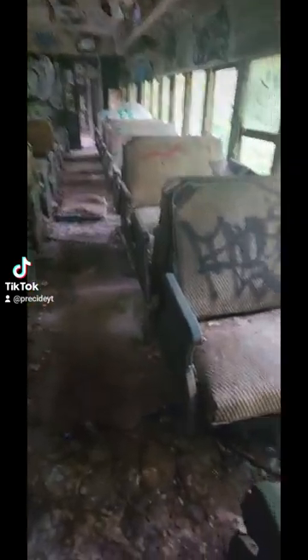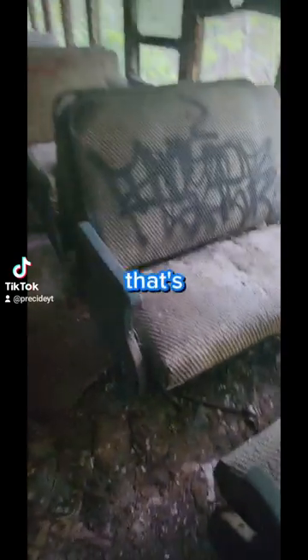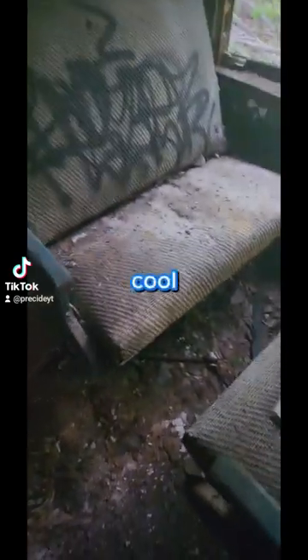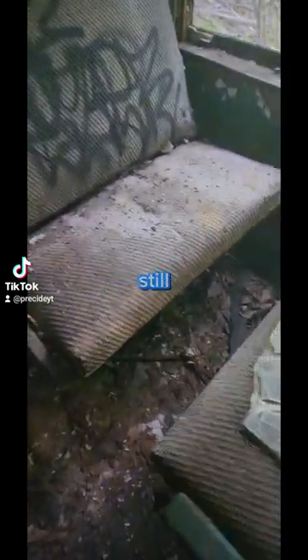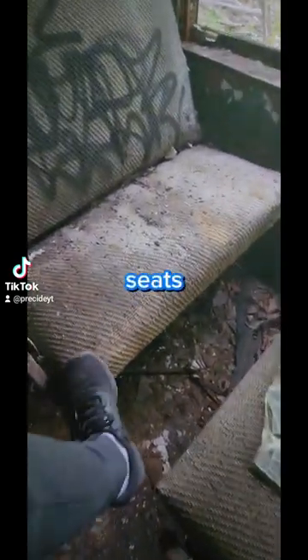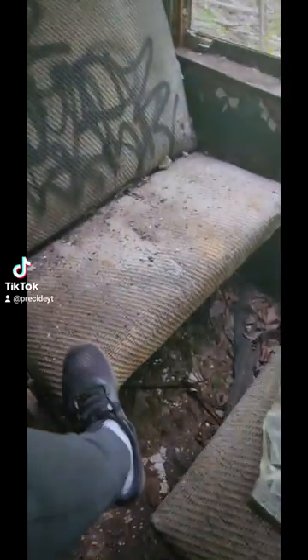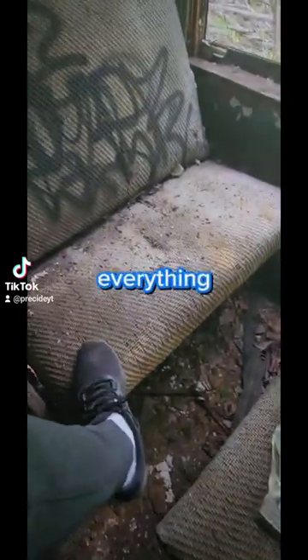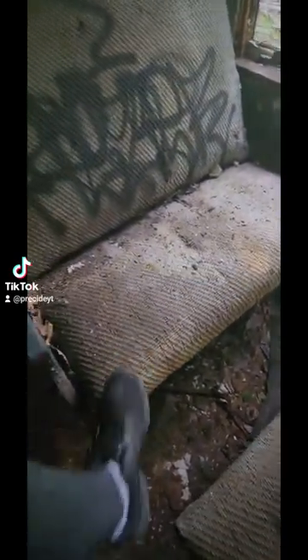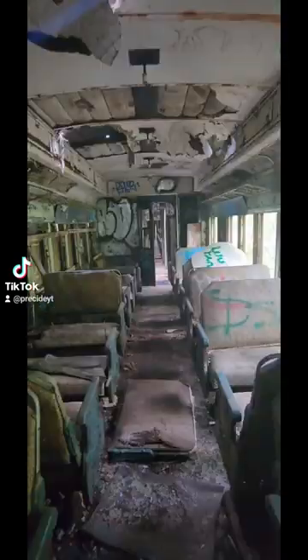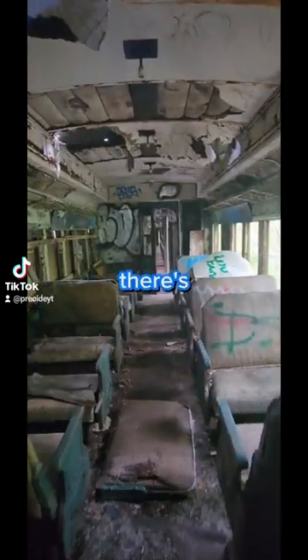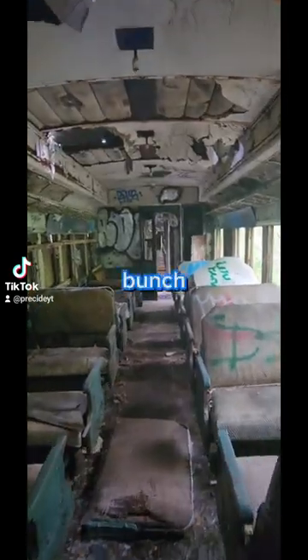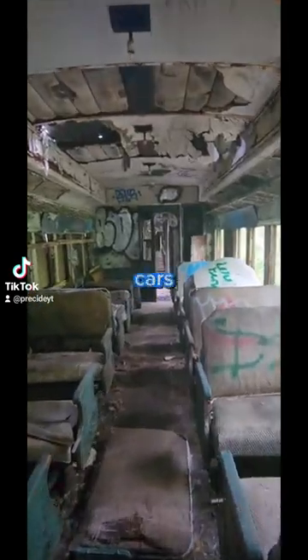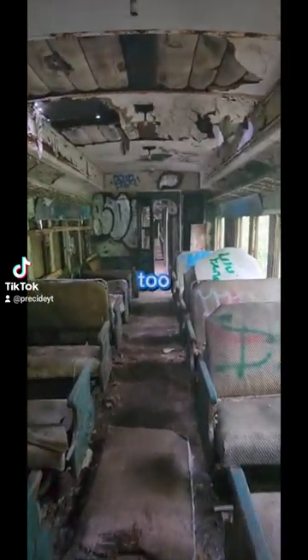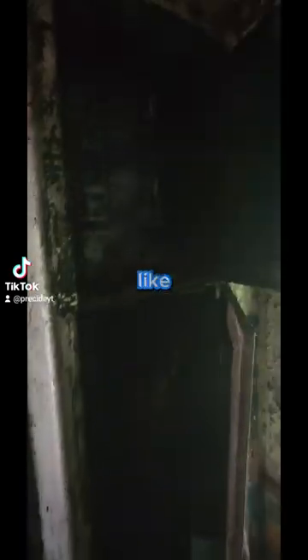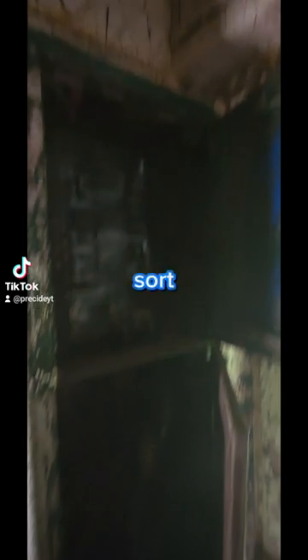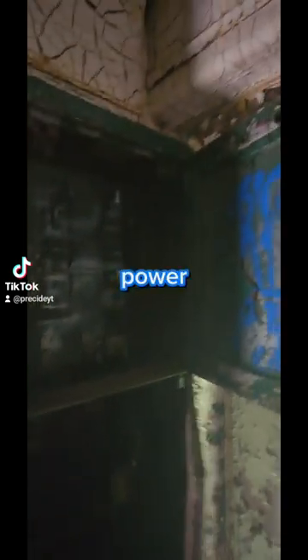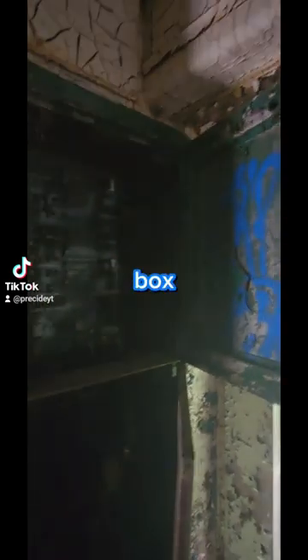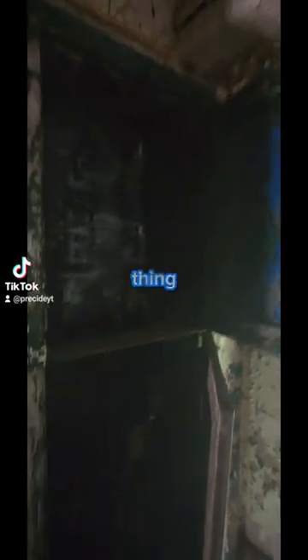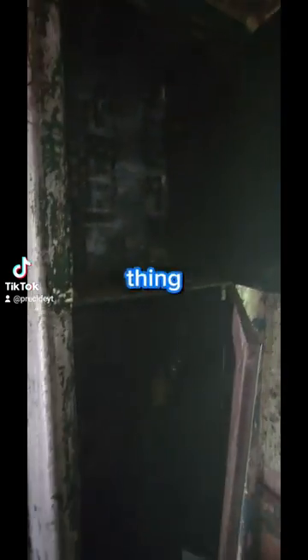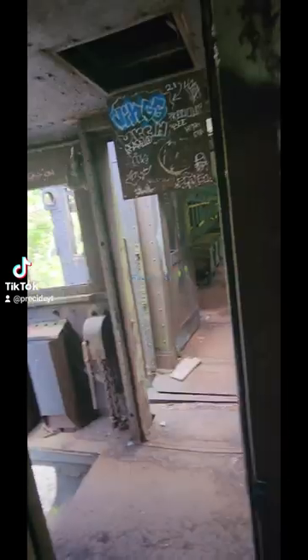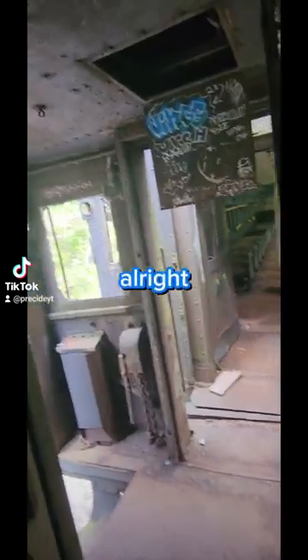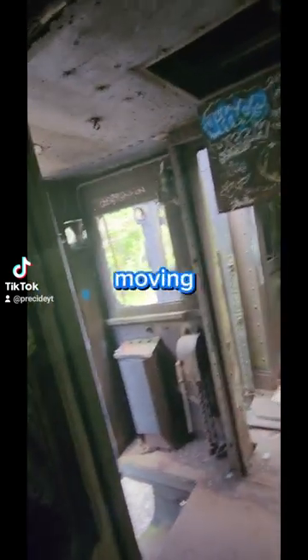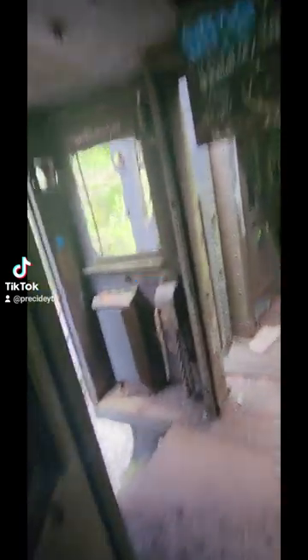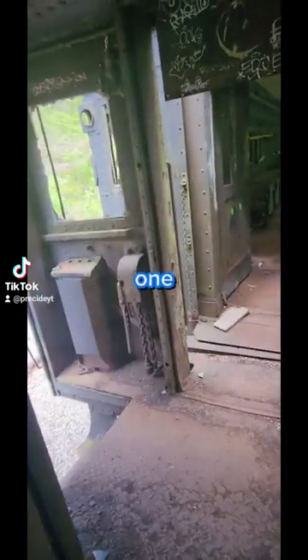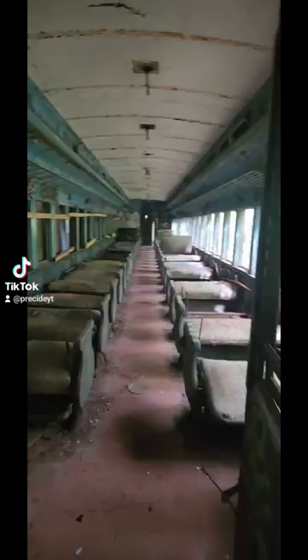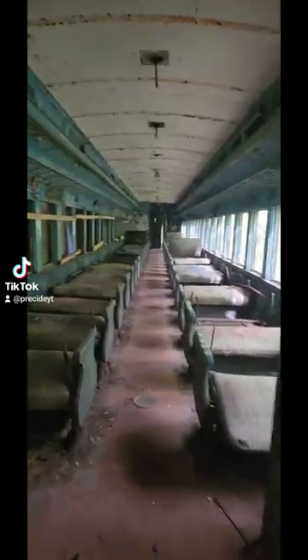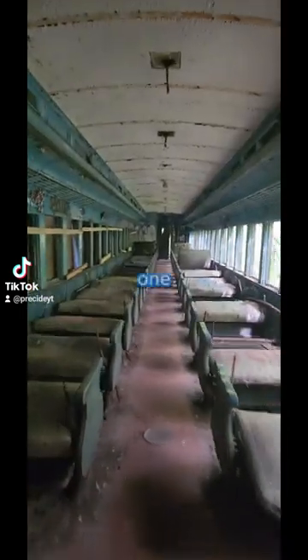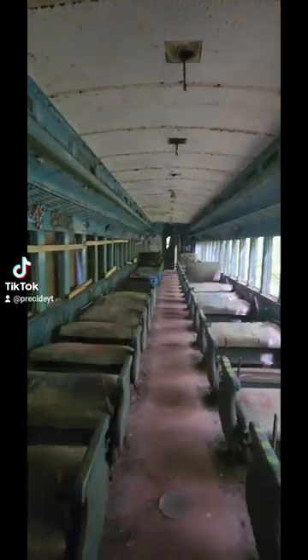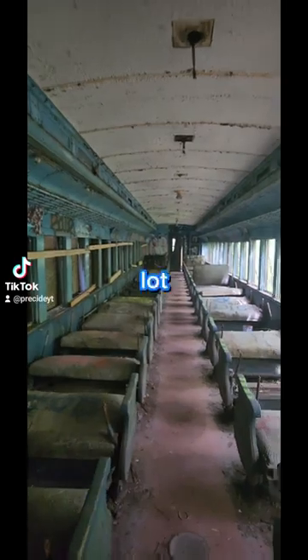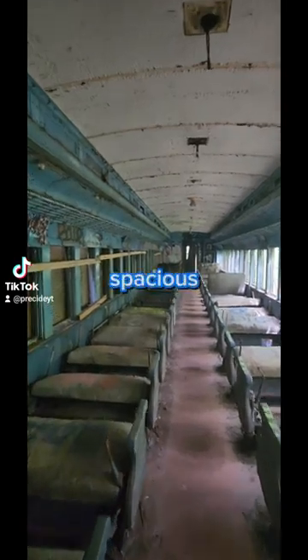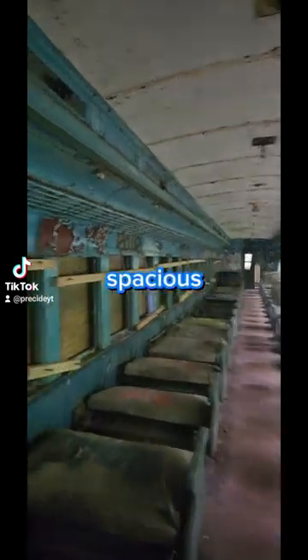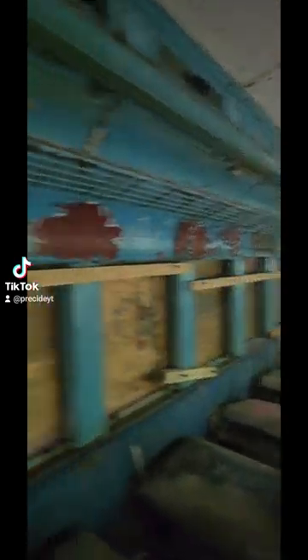That's so cool how there's still seats and everything. There's a bunch more cars too — there's like some sort of power box type thing. Moving on to the next one; this one seems a lot more spacious.